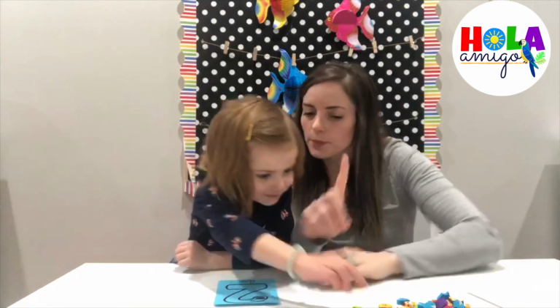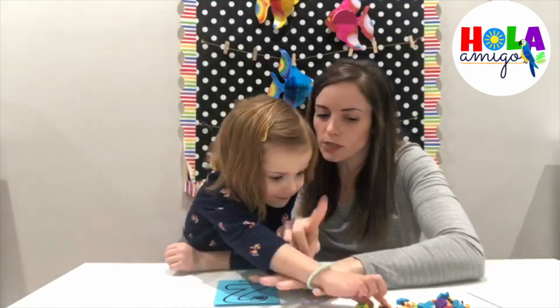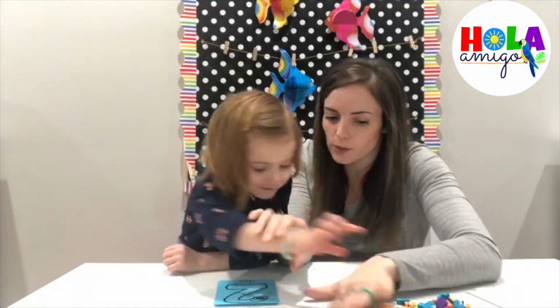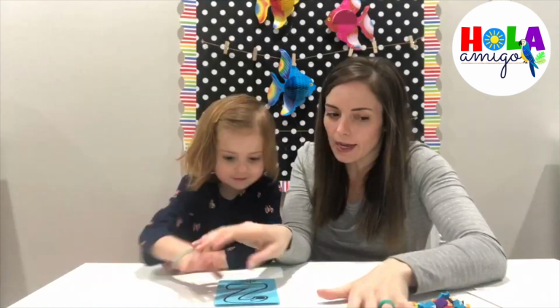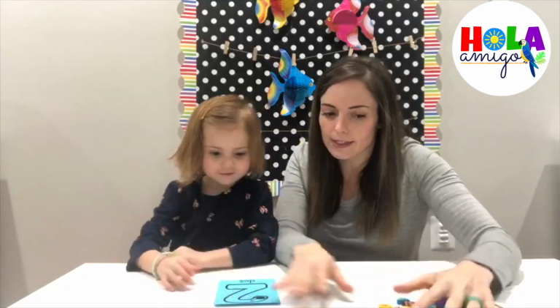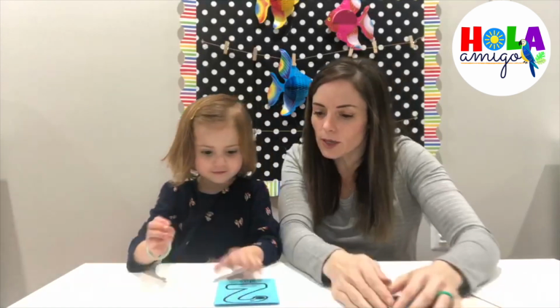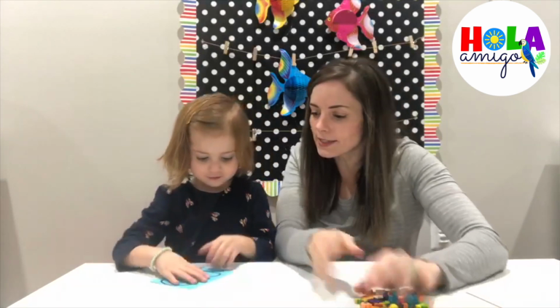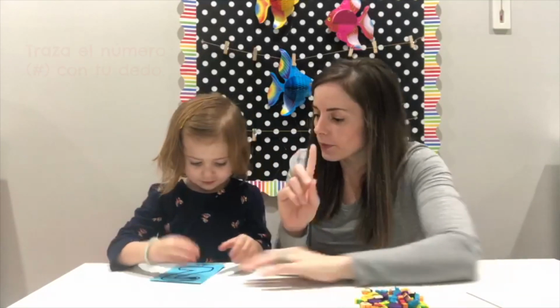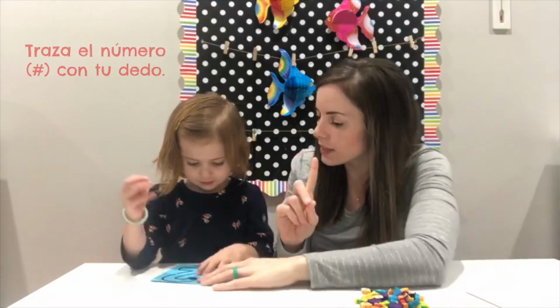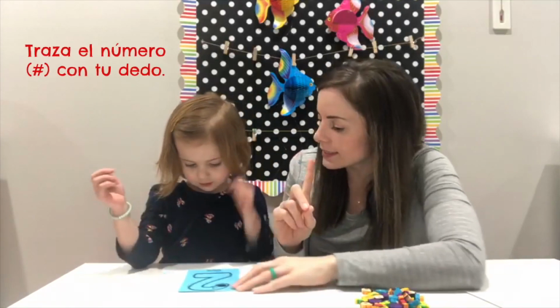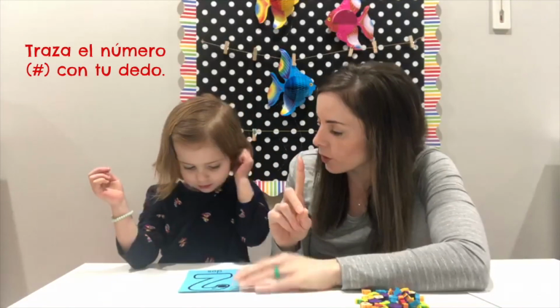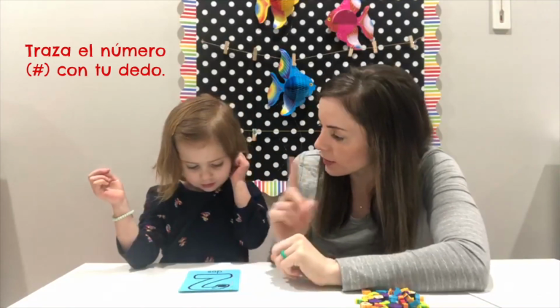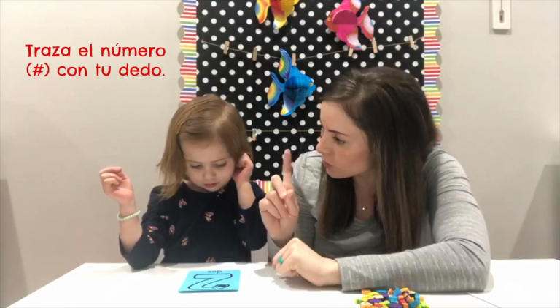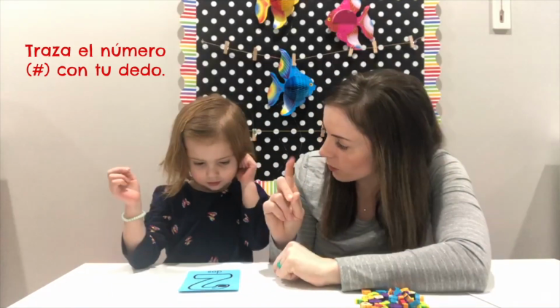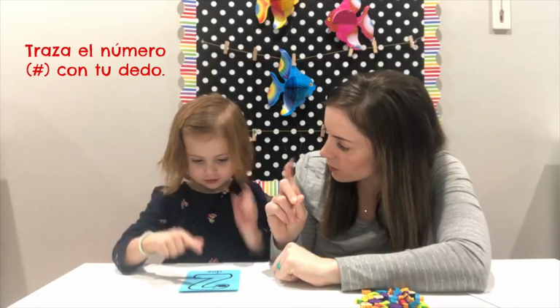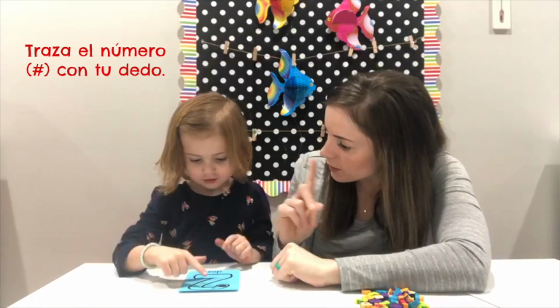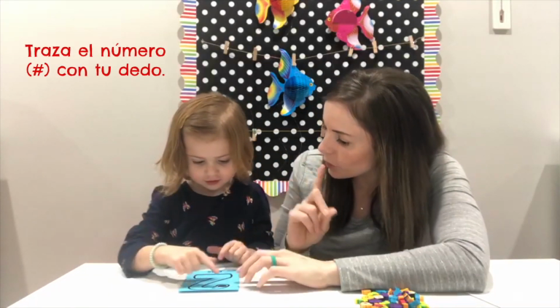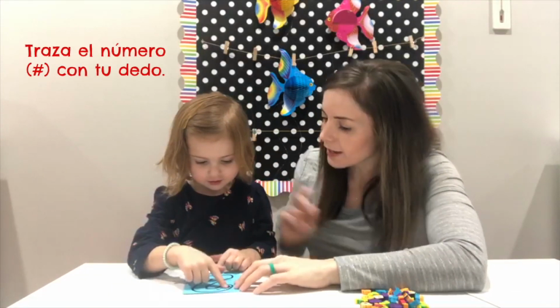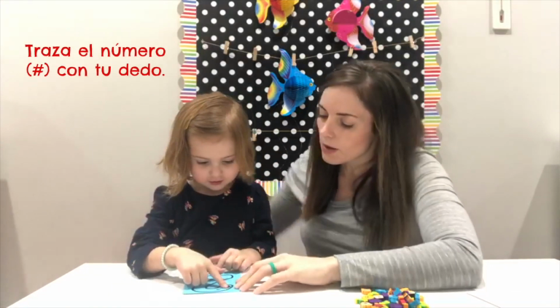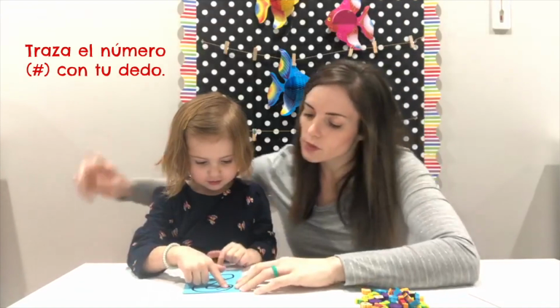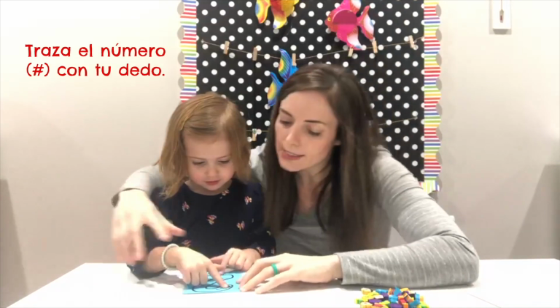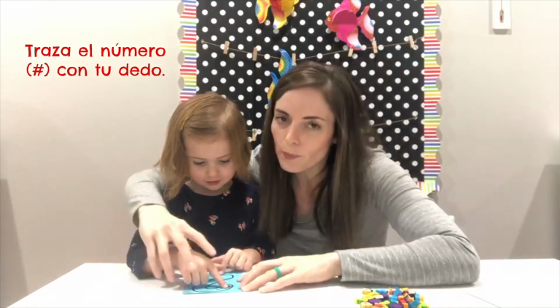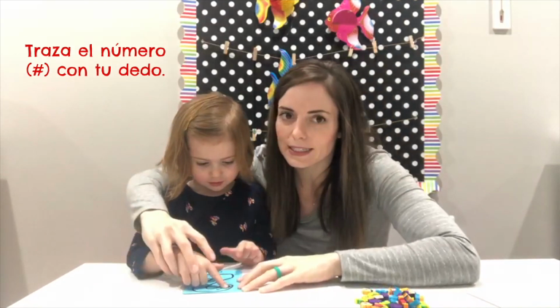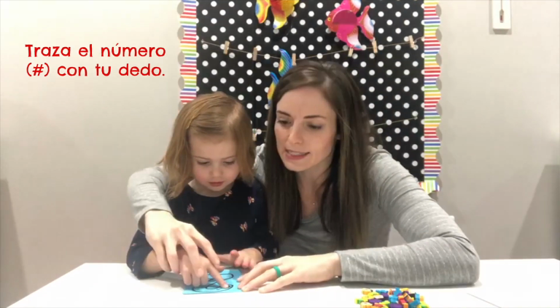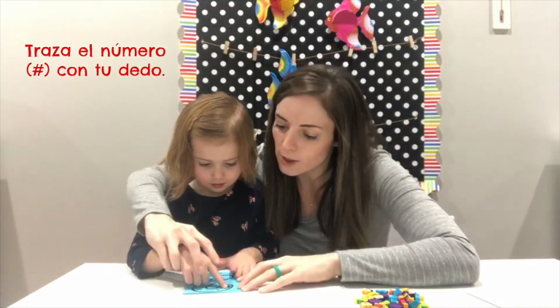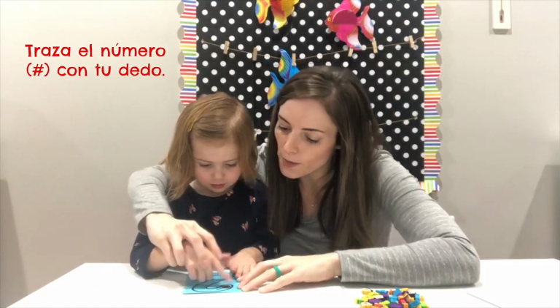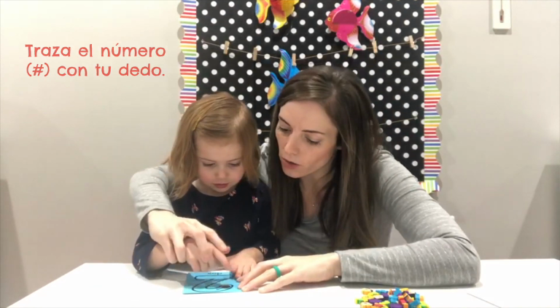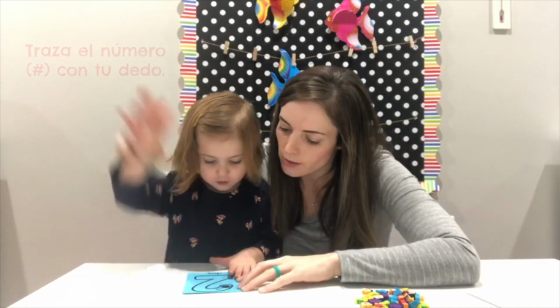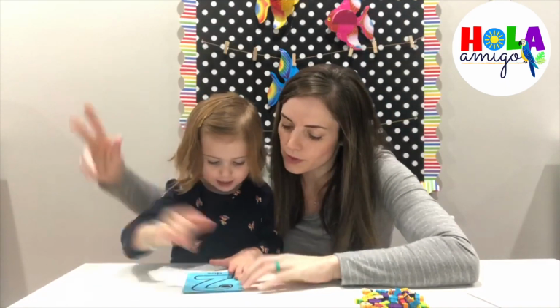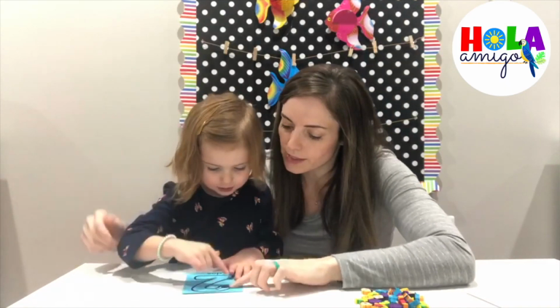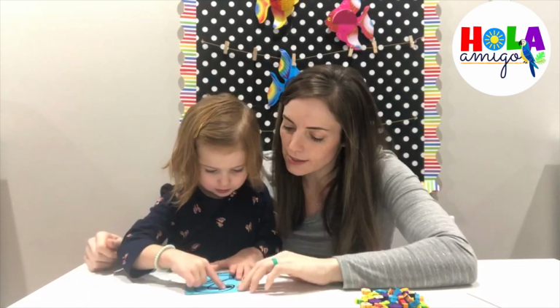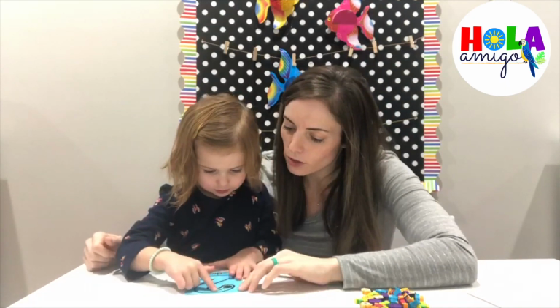Let's use — wait — before using the peces, let's use the finger. Where is your finger? Very good, let's use the finger to draw the number. Let's start in the circle.